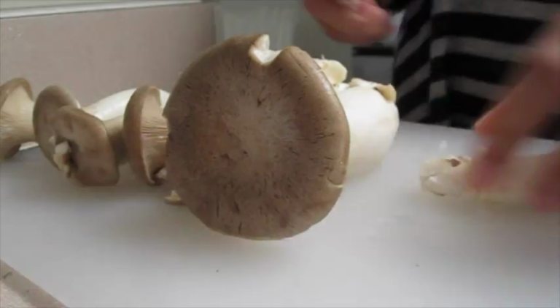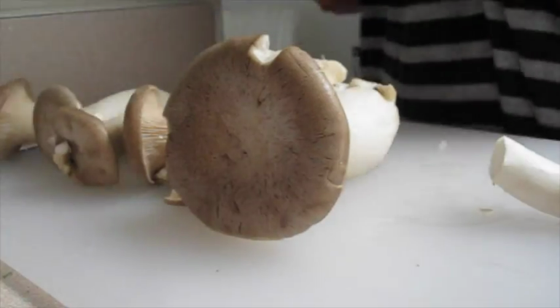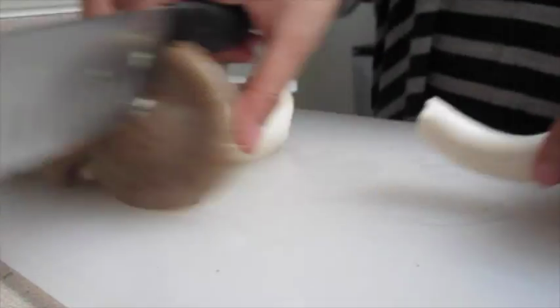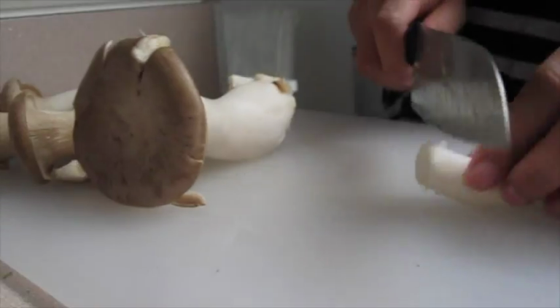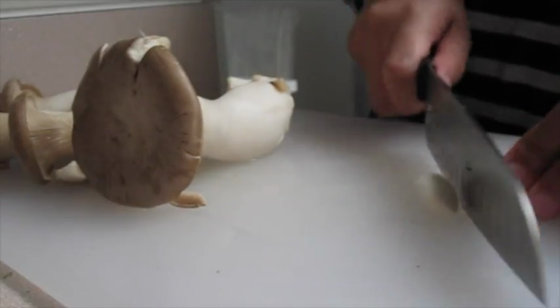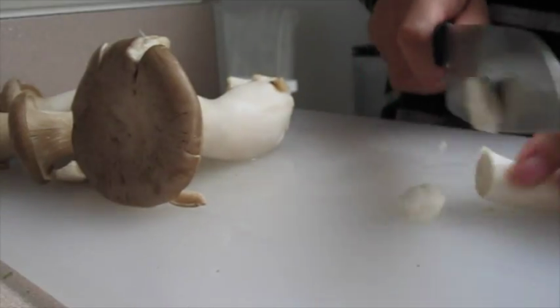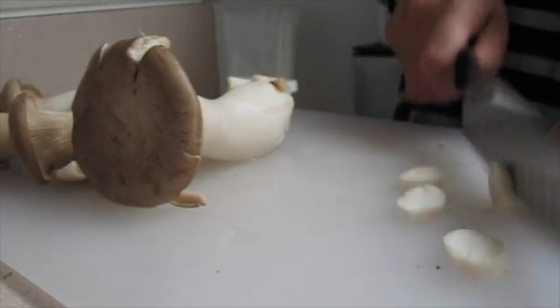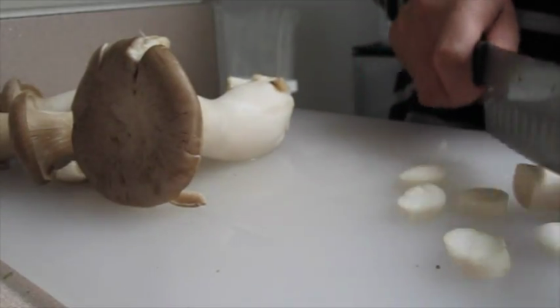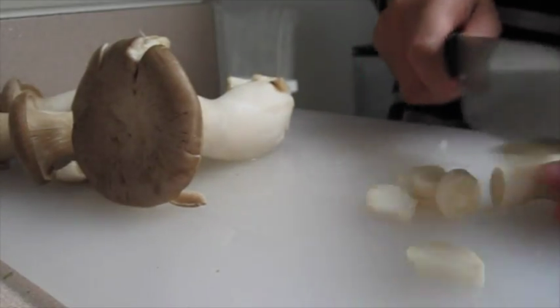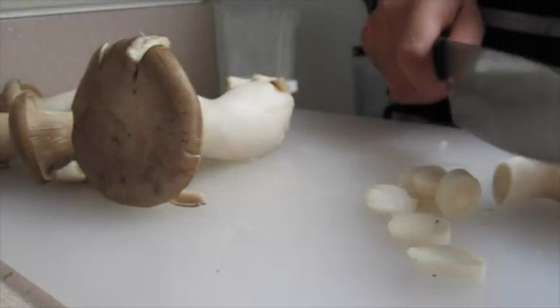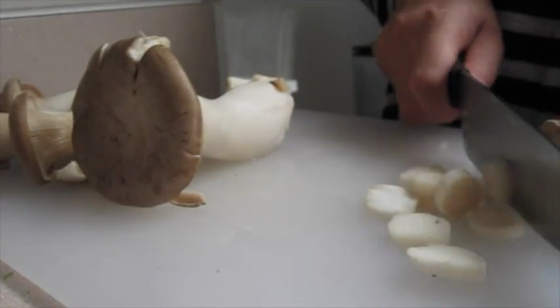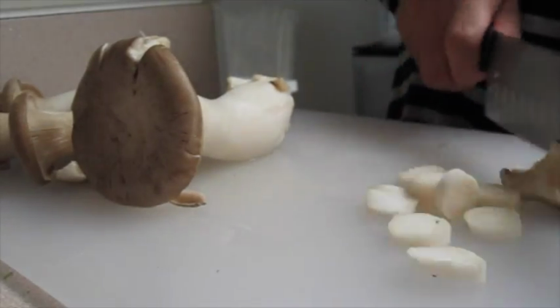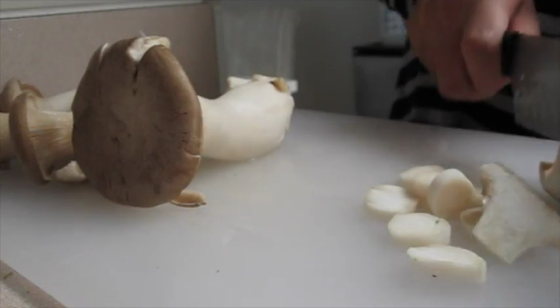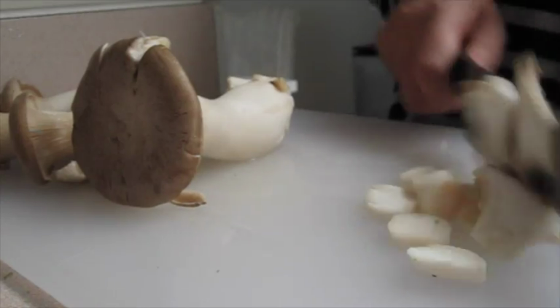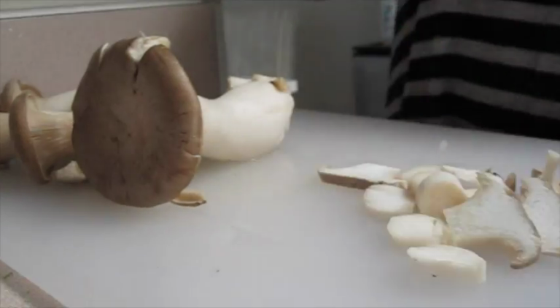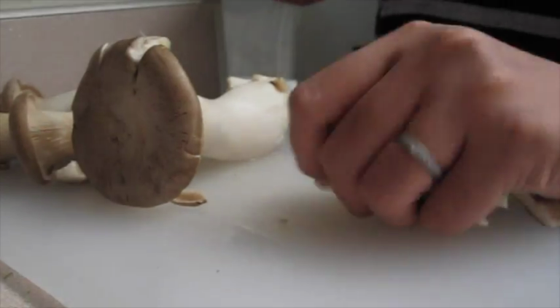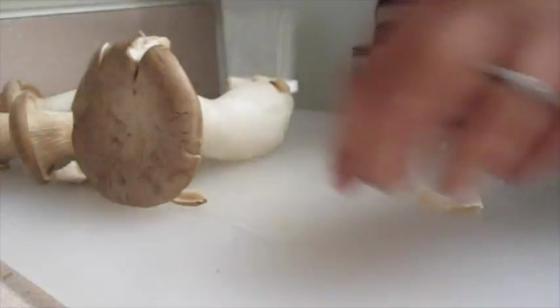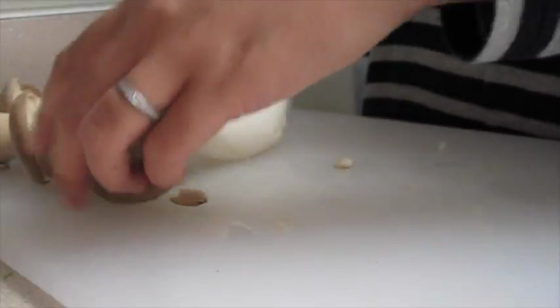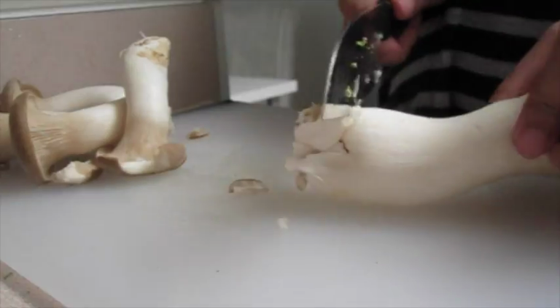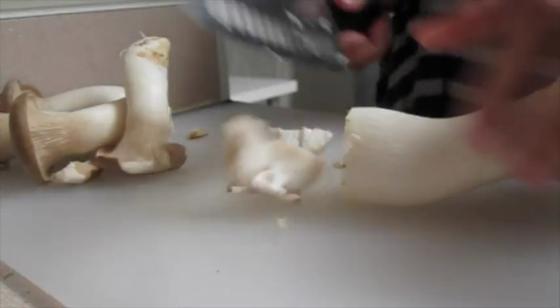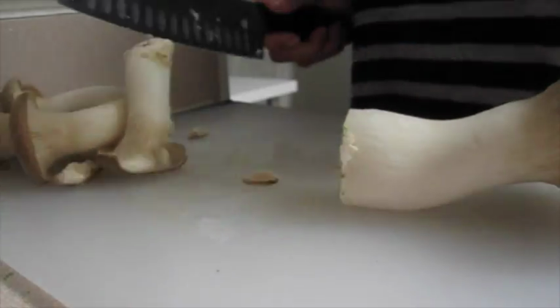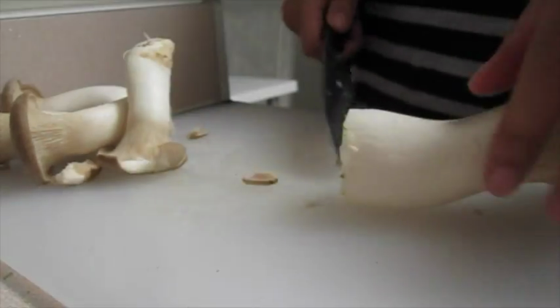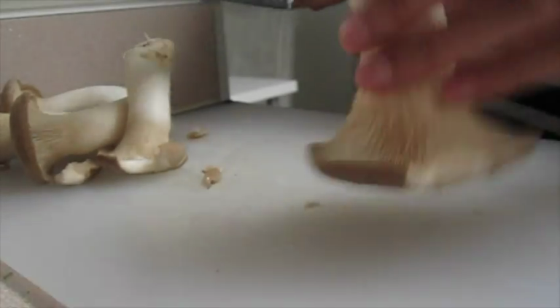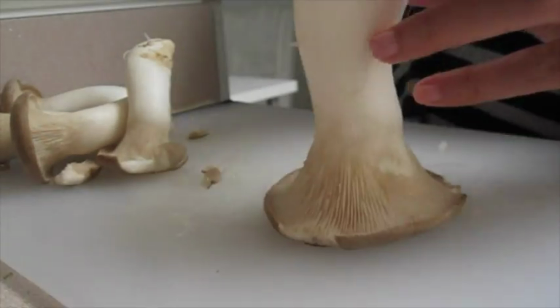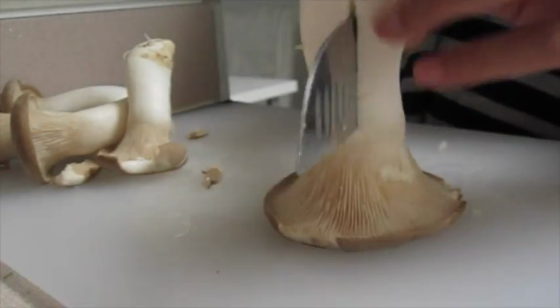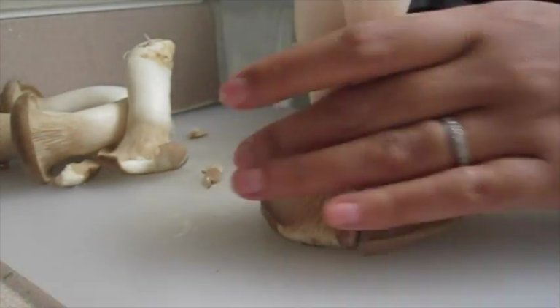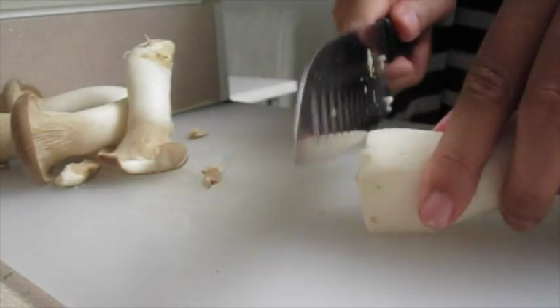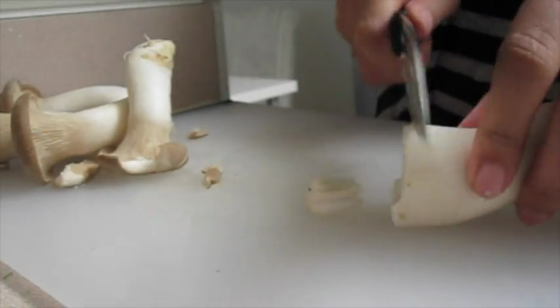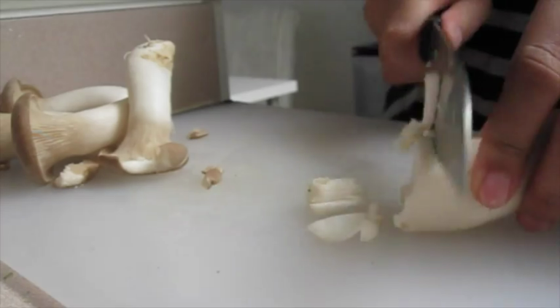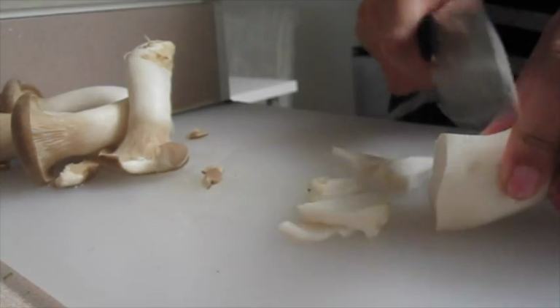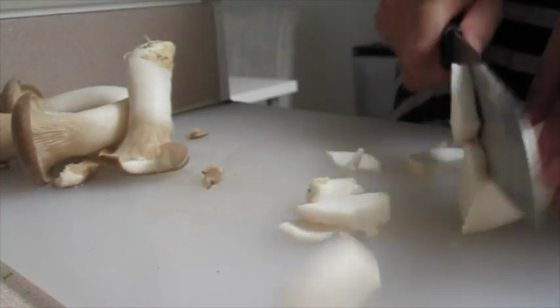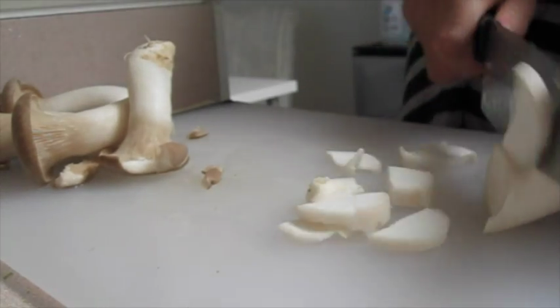After washing your mushrooms you're going to chop them up. If they're small you can just go ahead and chop it. If they're too big you're going to cut them in half and then chop it the same way.